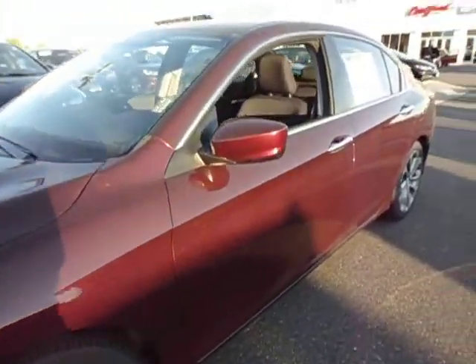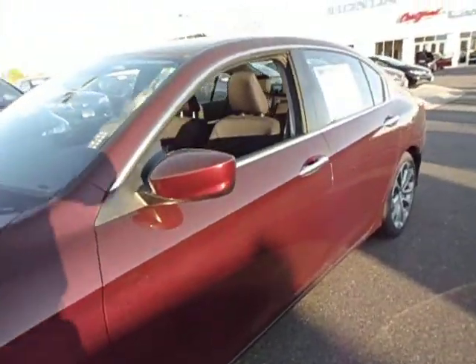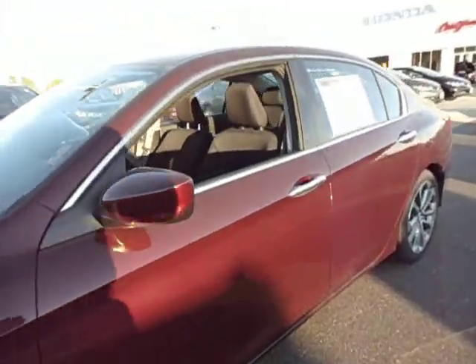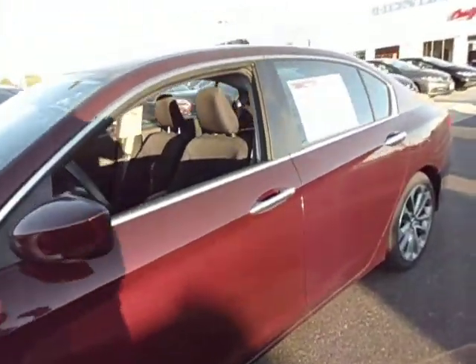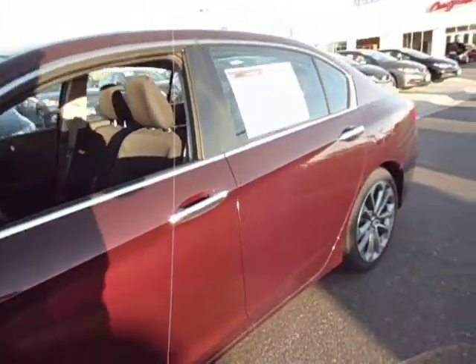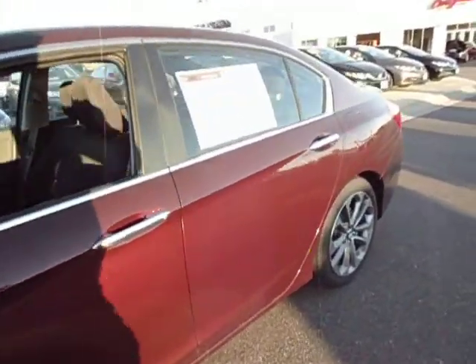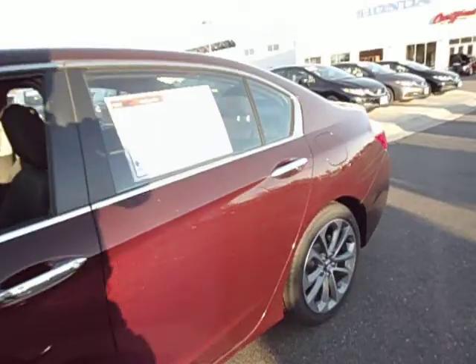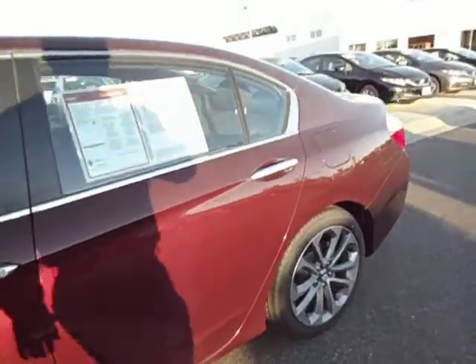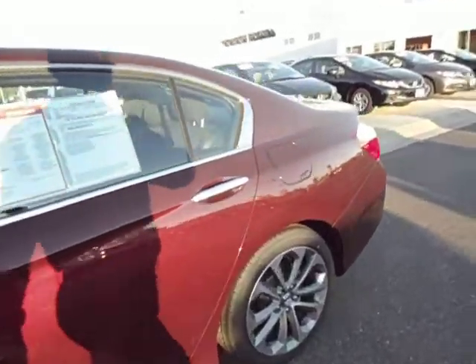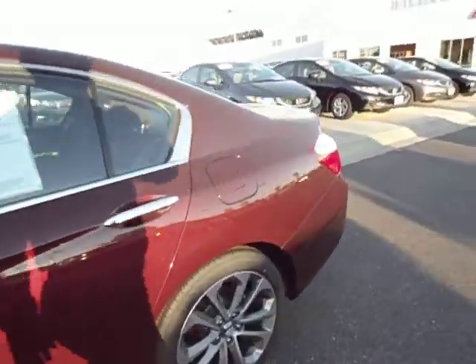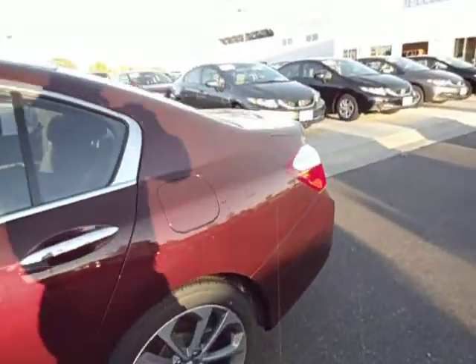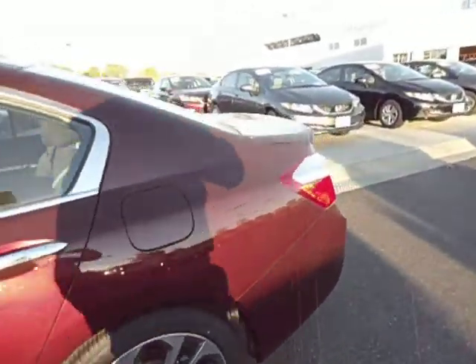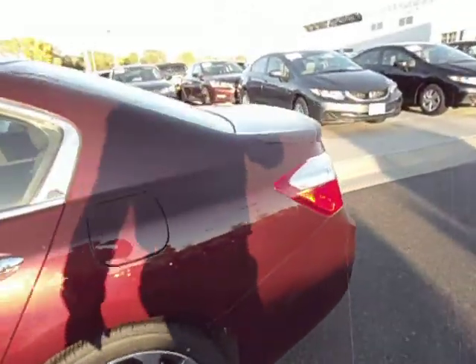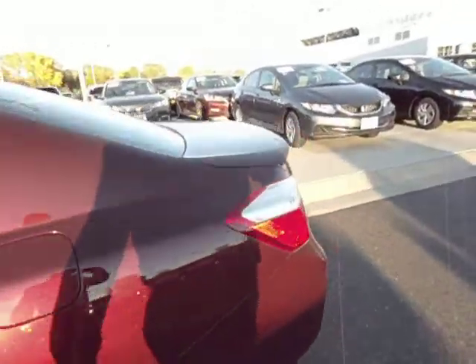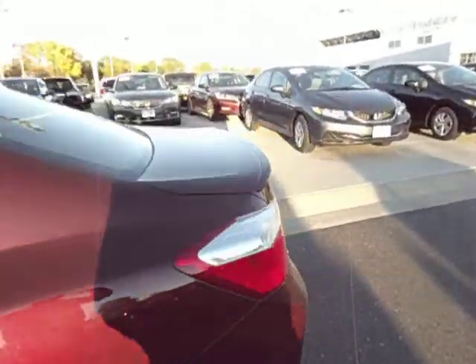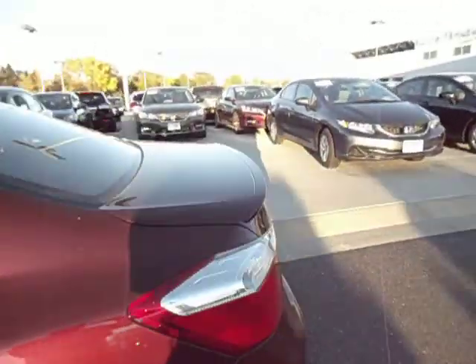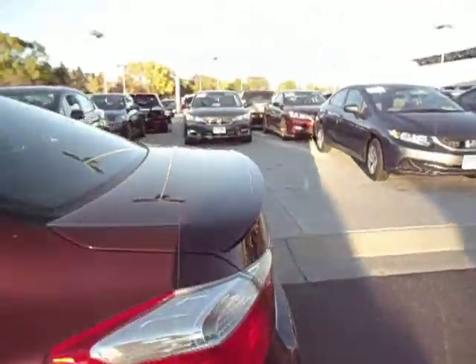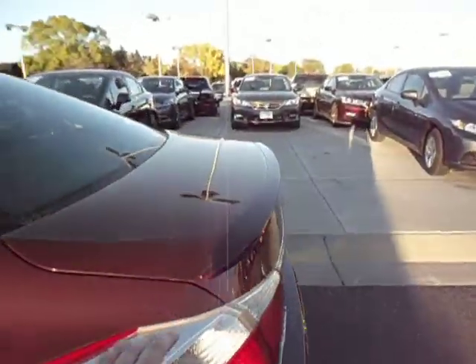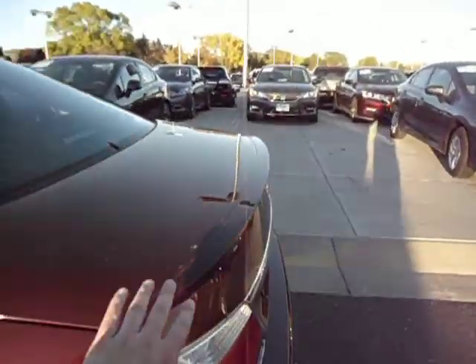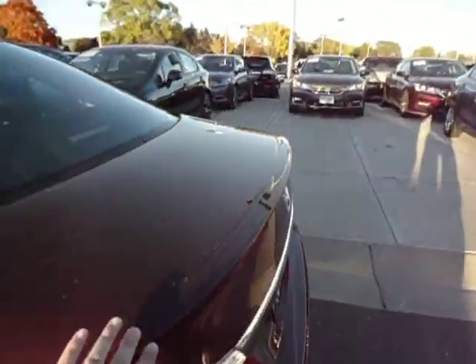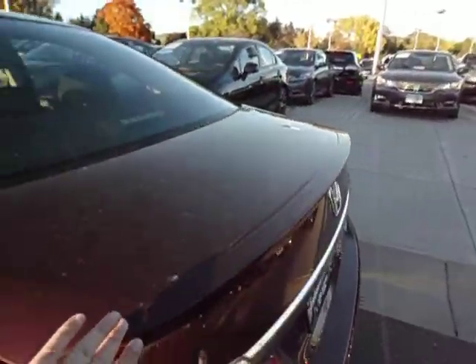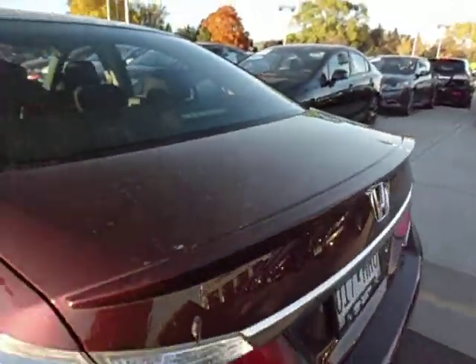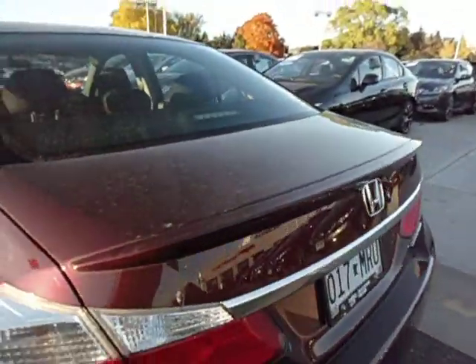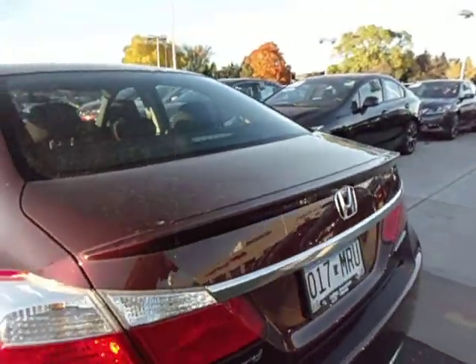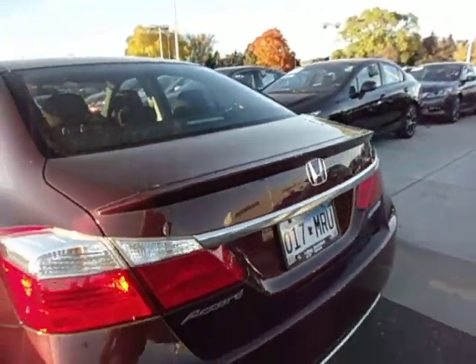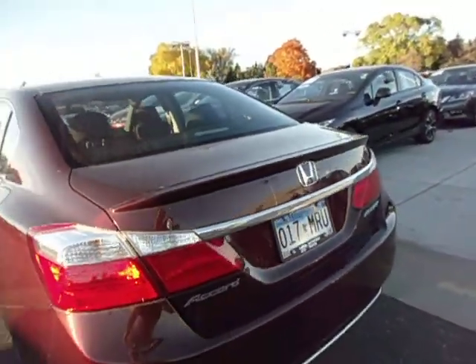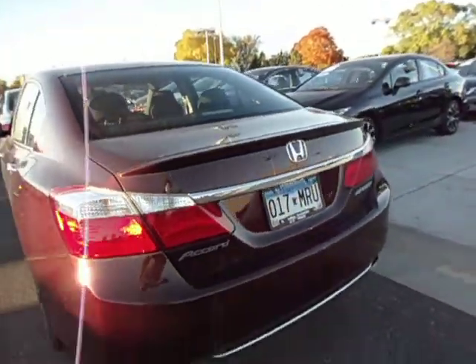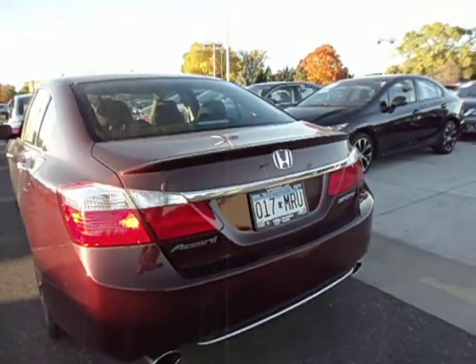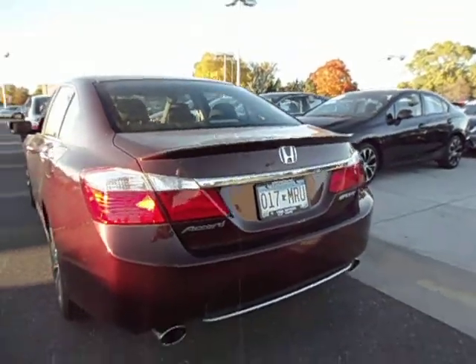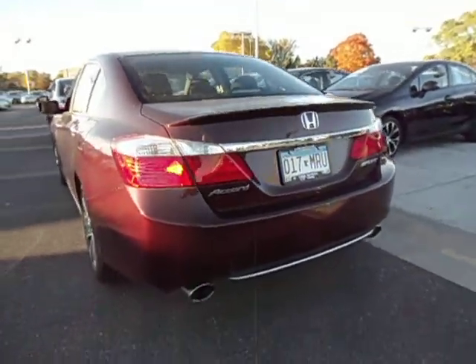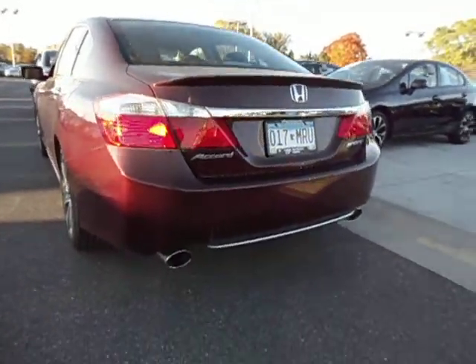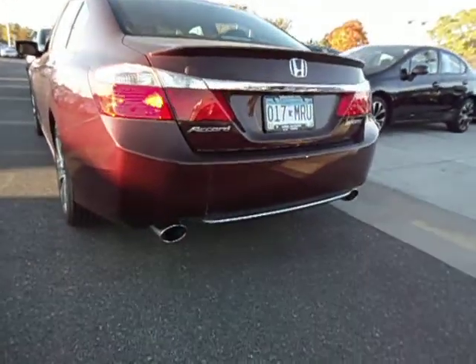It also adds a mini spoiler back here, and it also adds the dual exhaust externally.